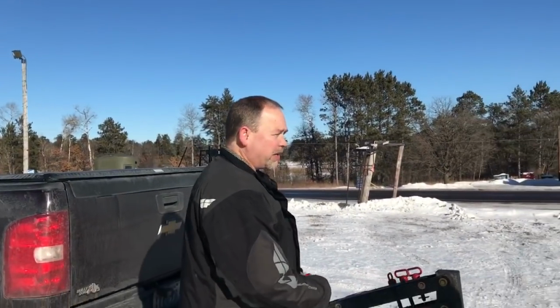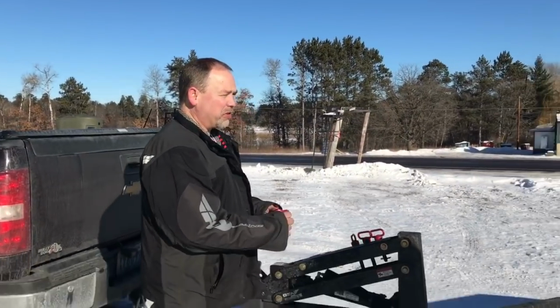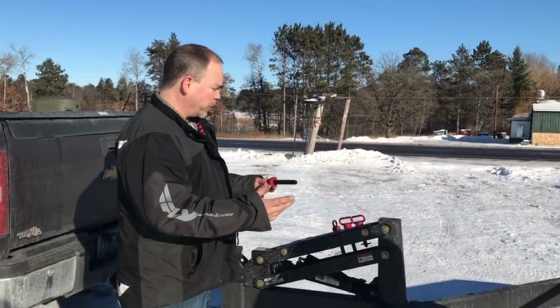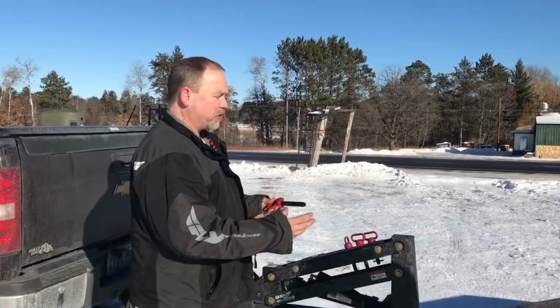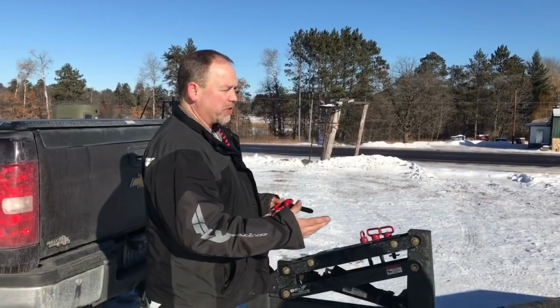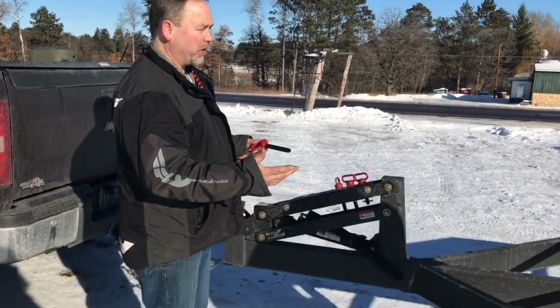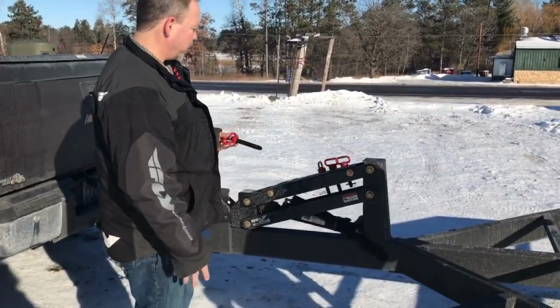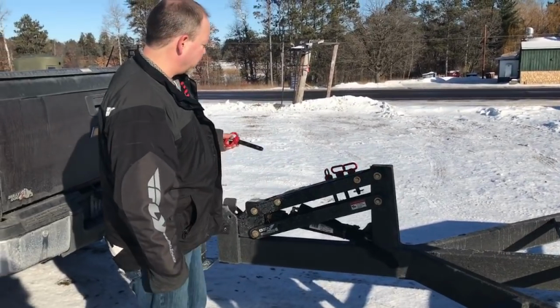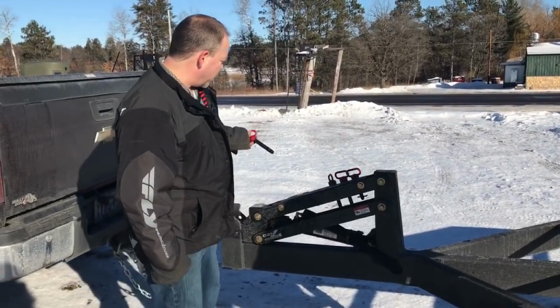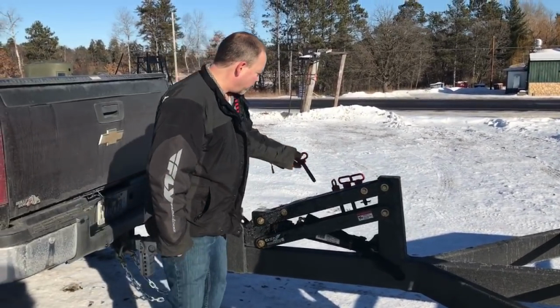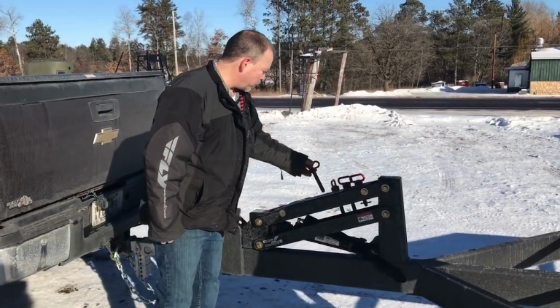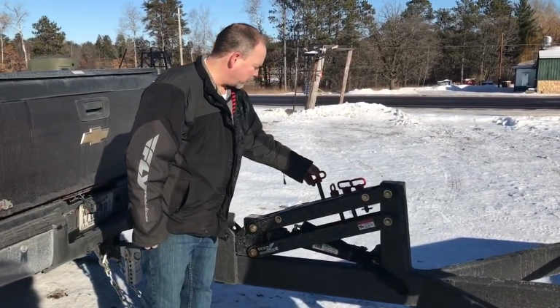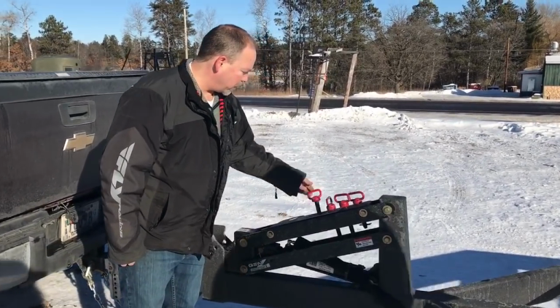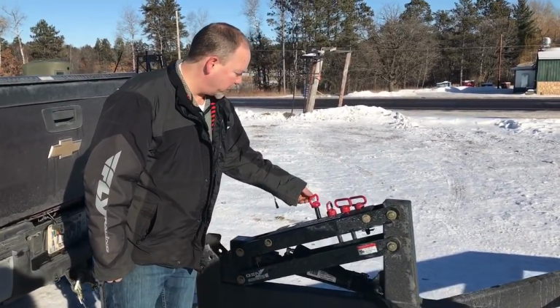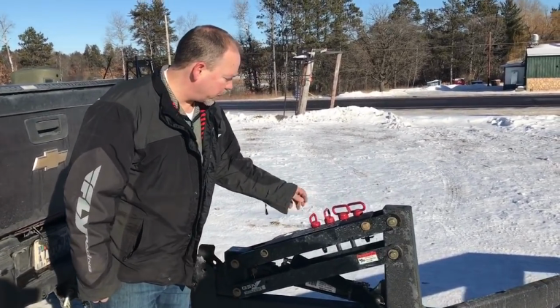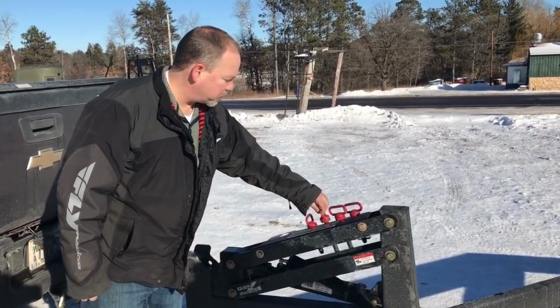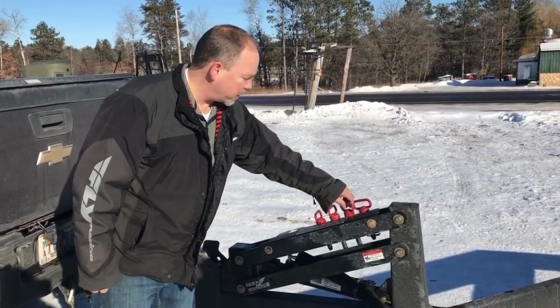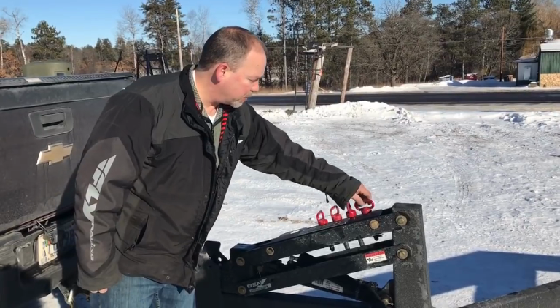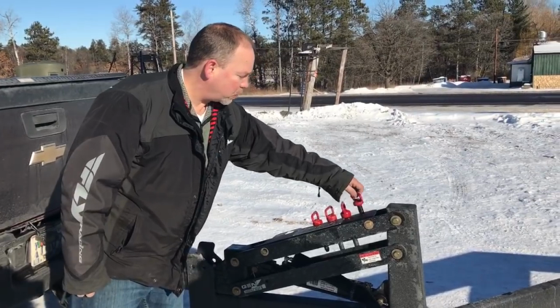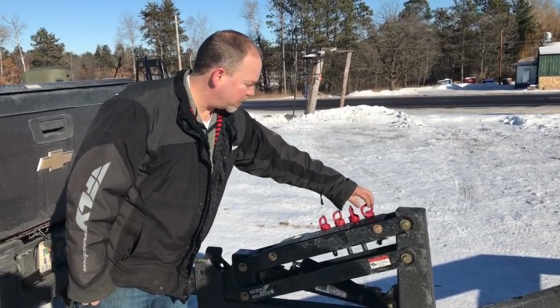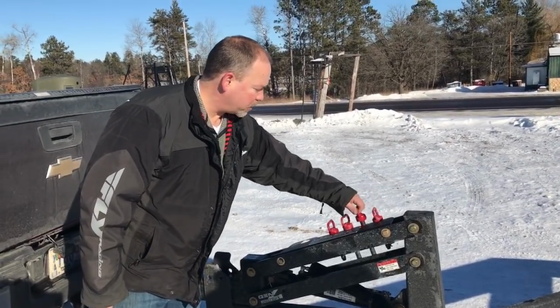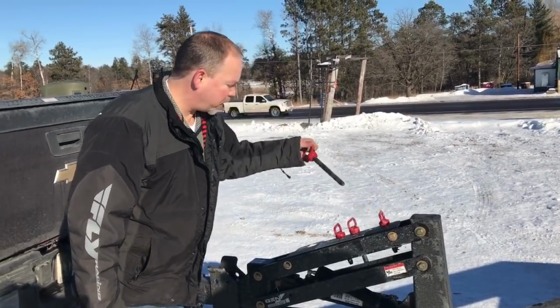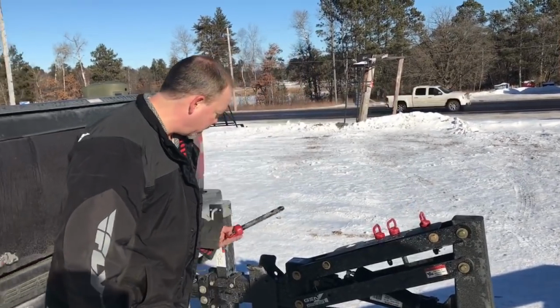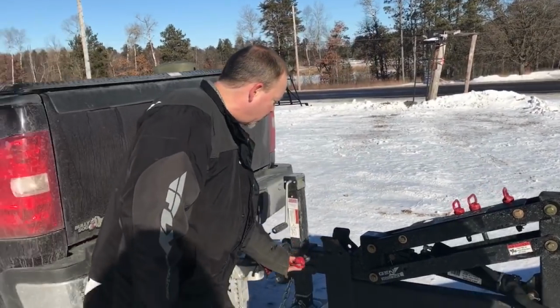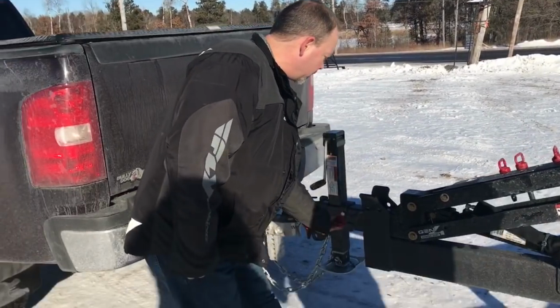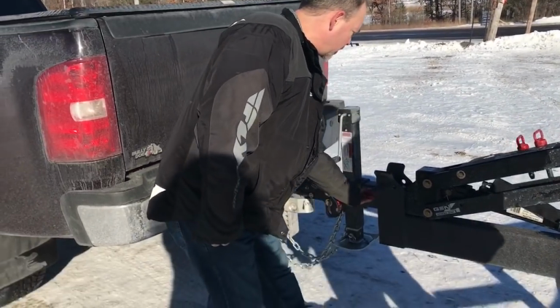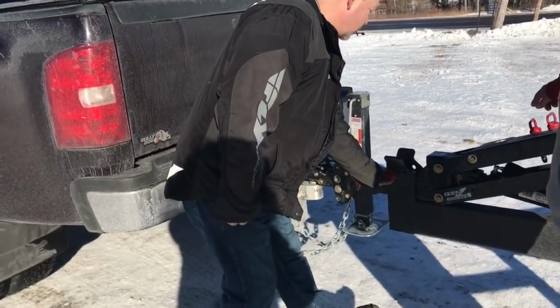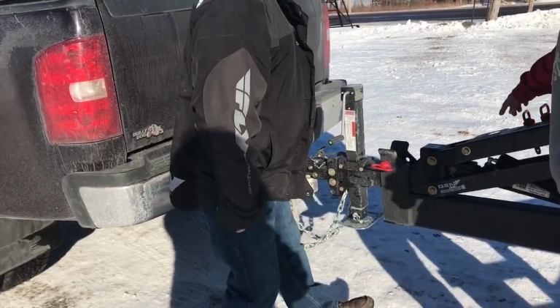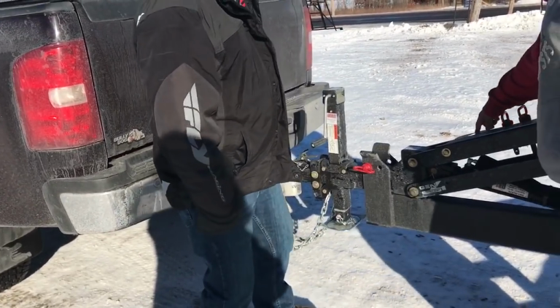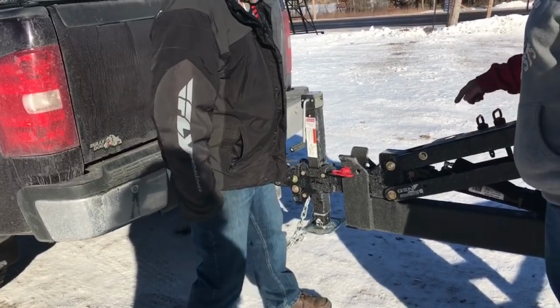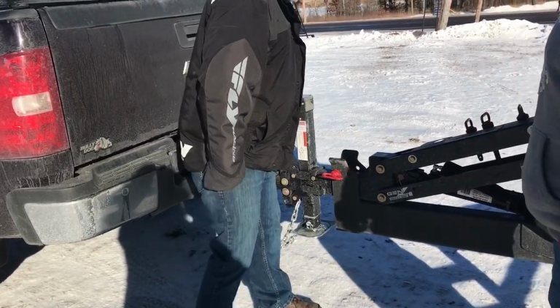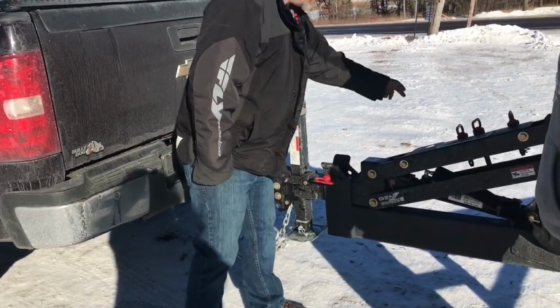And then, what do you do with these pins when you're on the lake? We've incorporated a nice little pin holder on the front where you can store them — same with the ones for the front end.